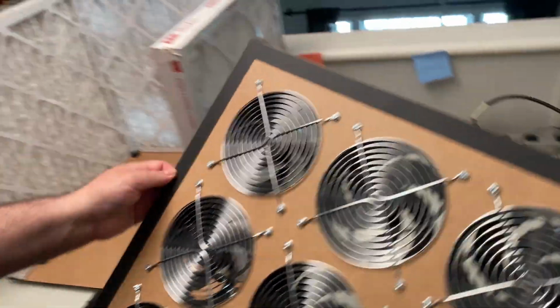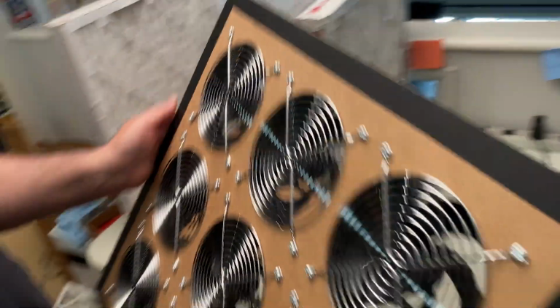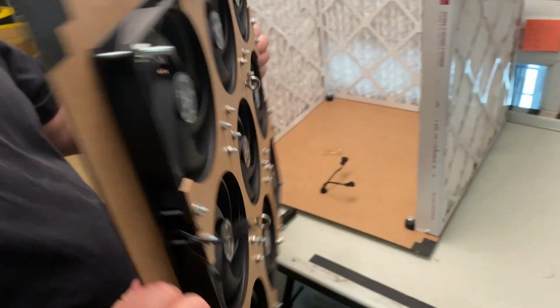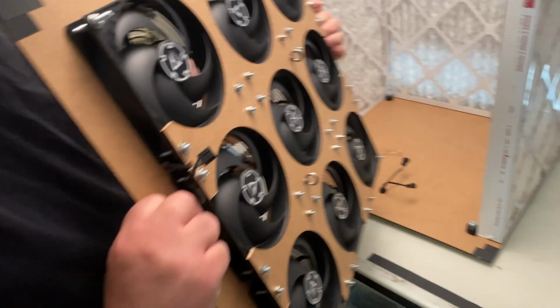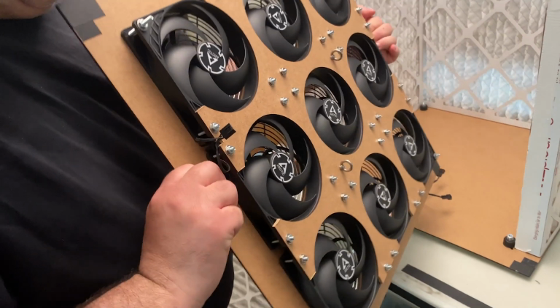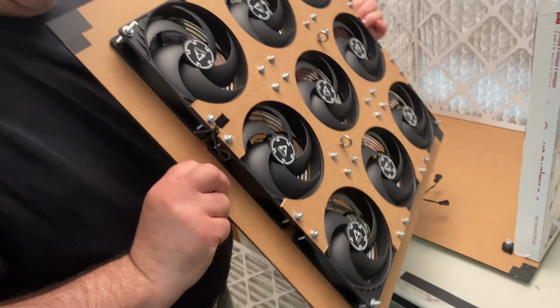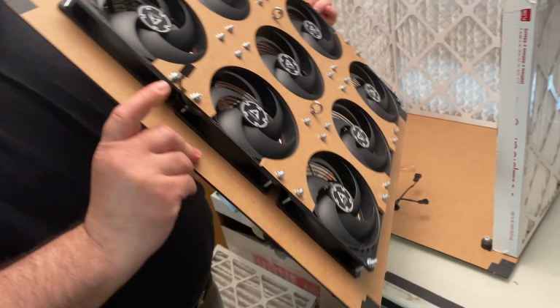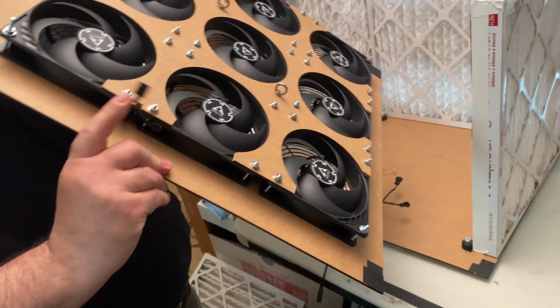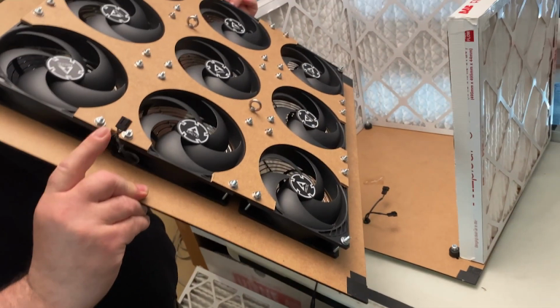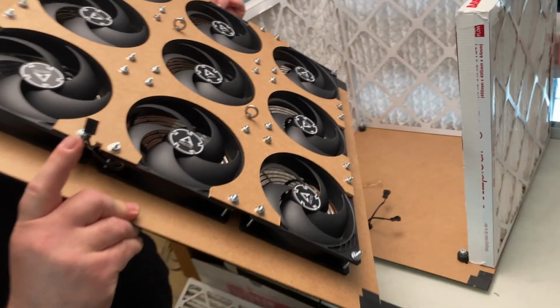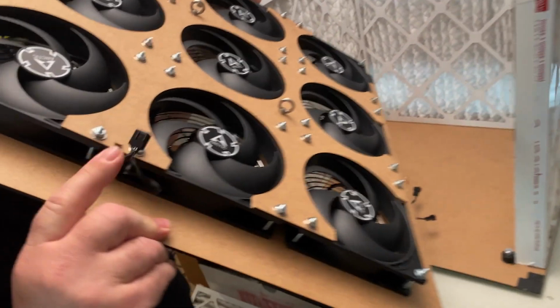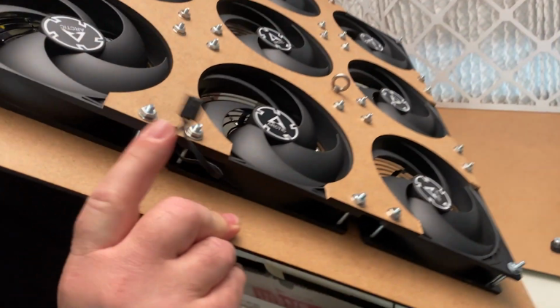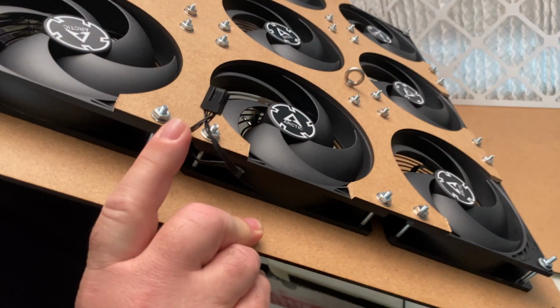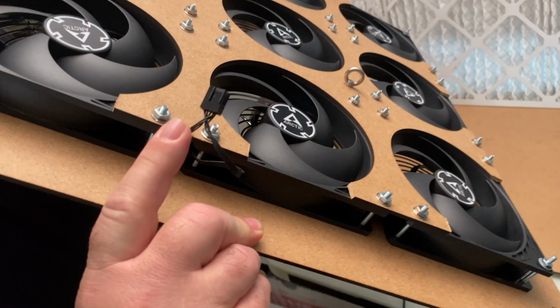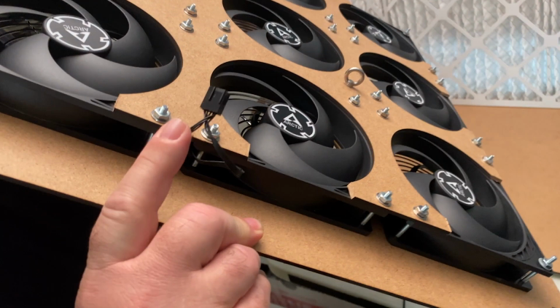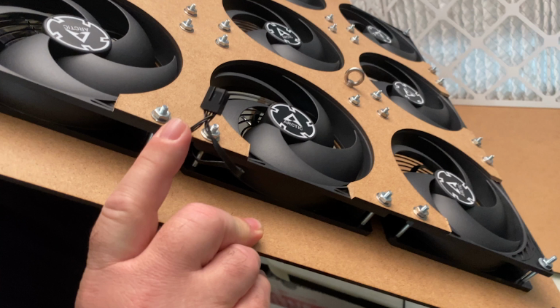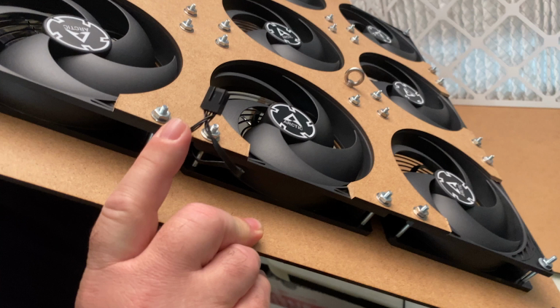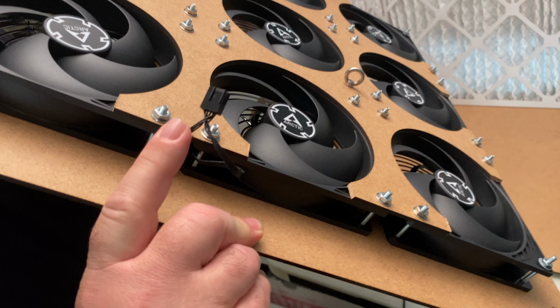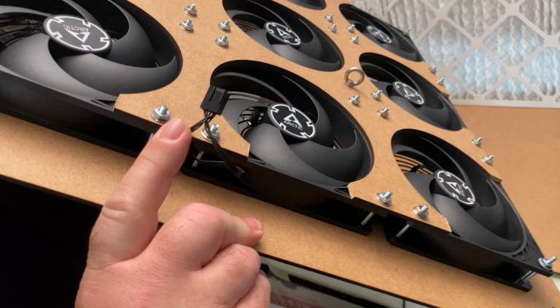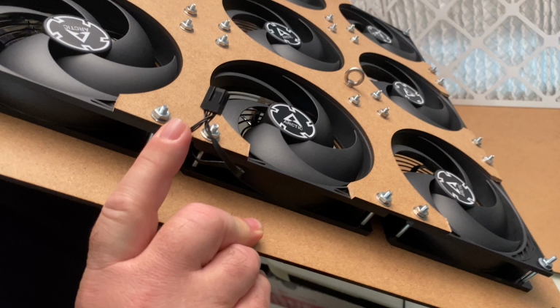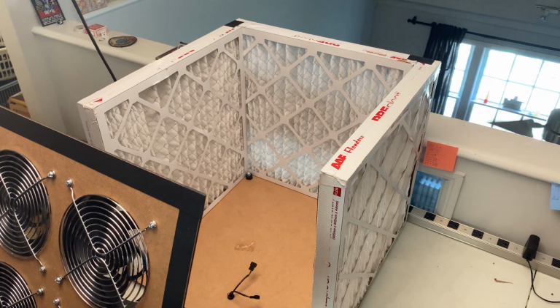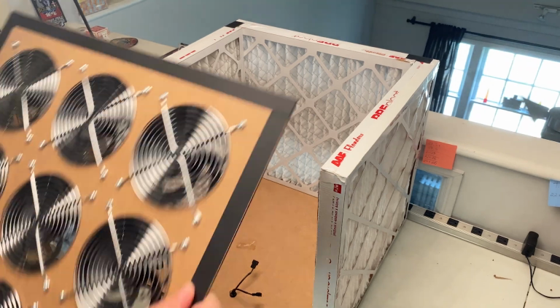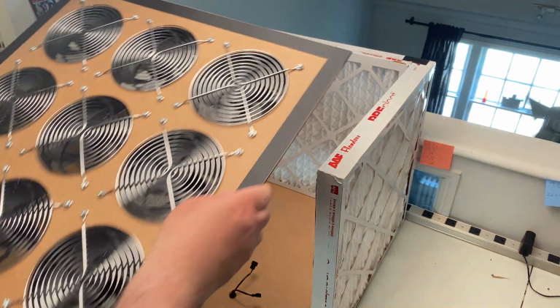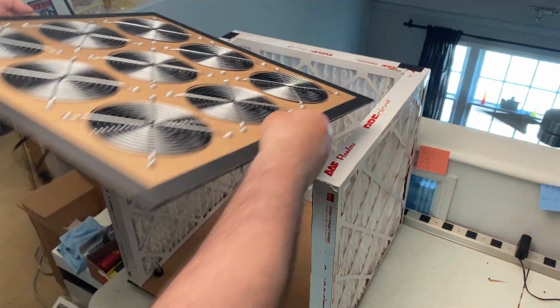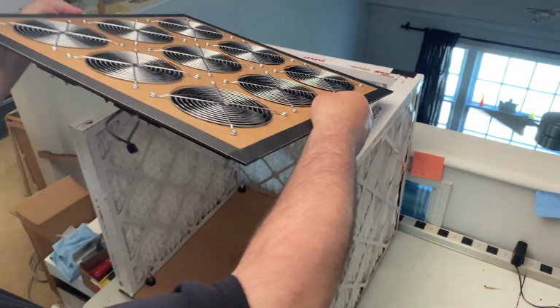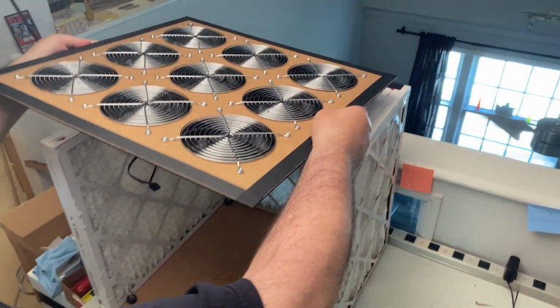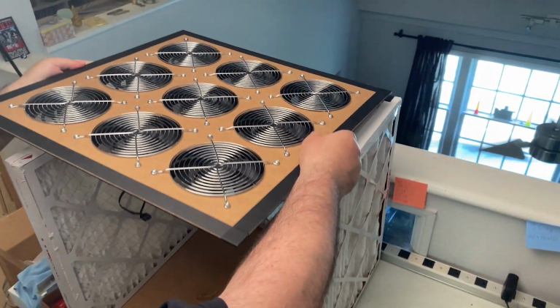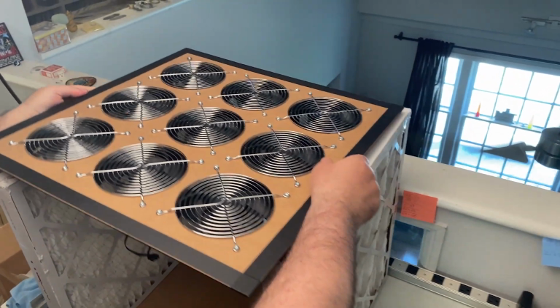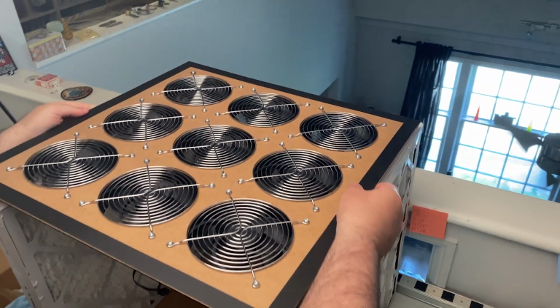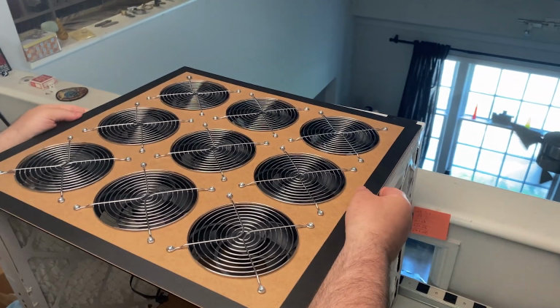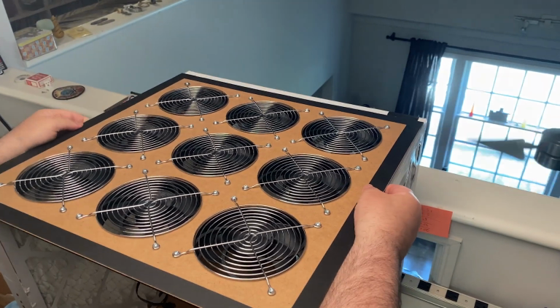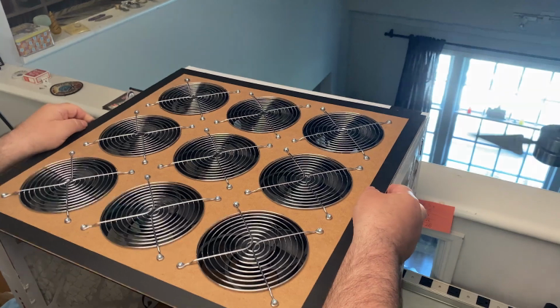Now we are going to place the fan array up top. Be sure to check that the power connector is facing towards you. The filters should rest against the edges of the fans.